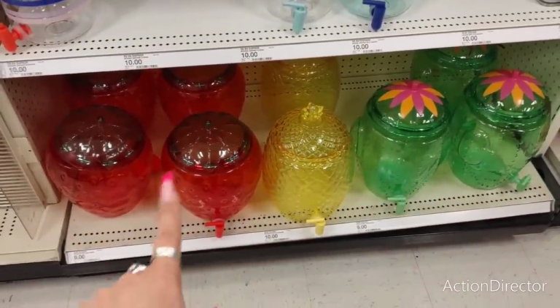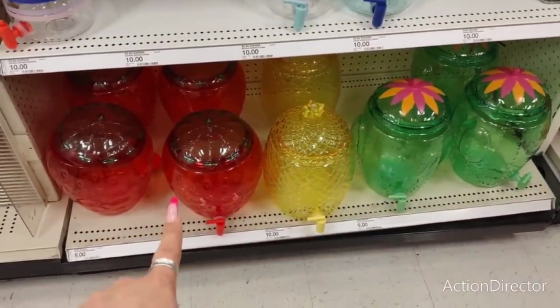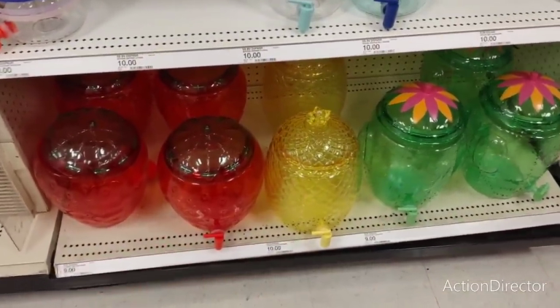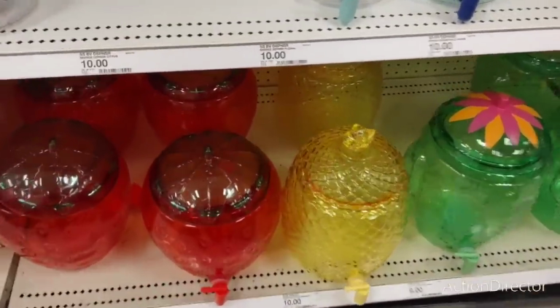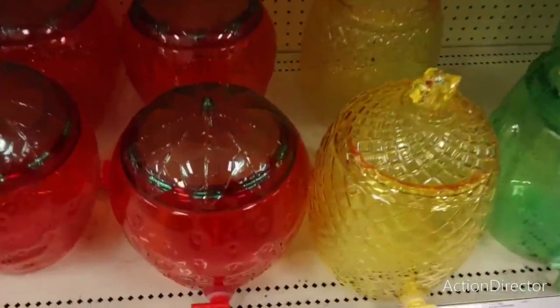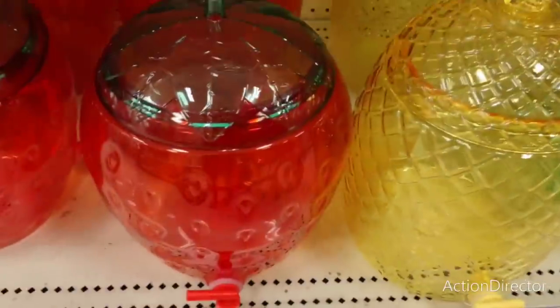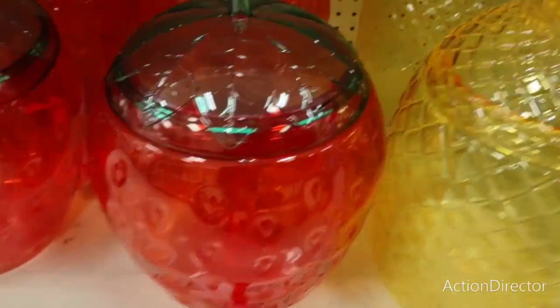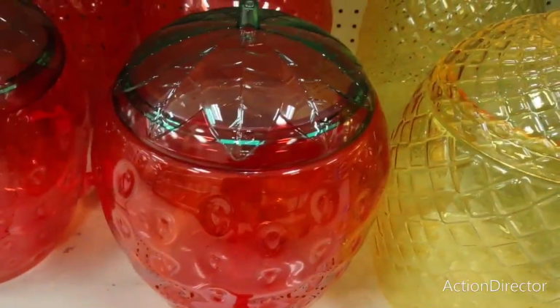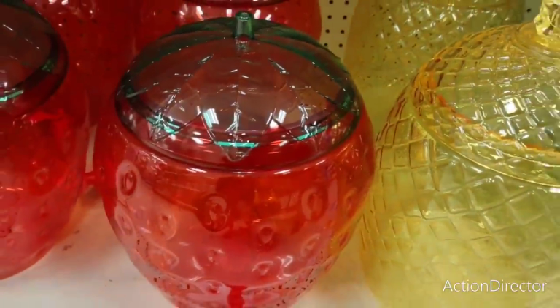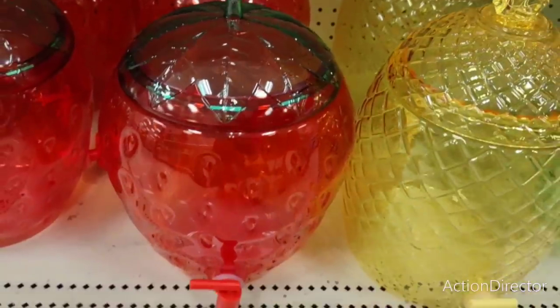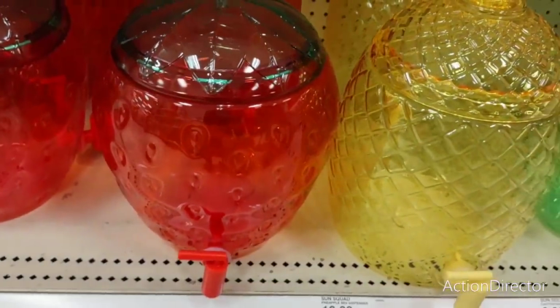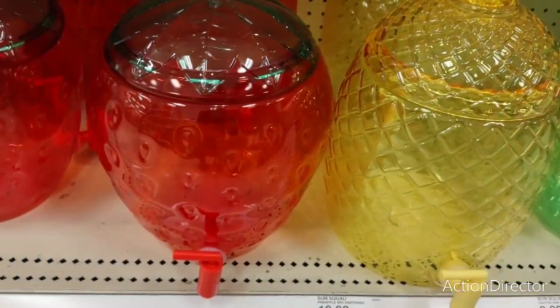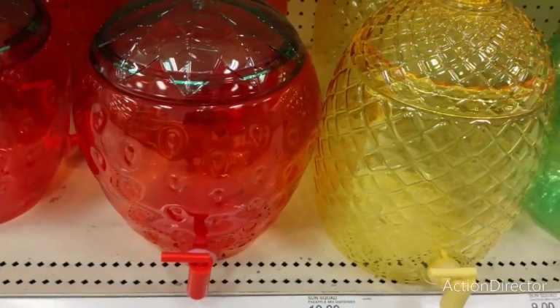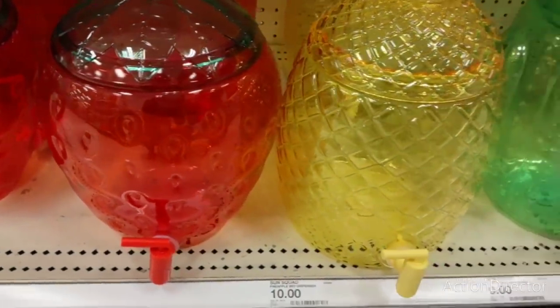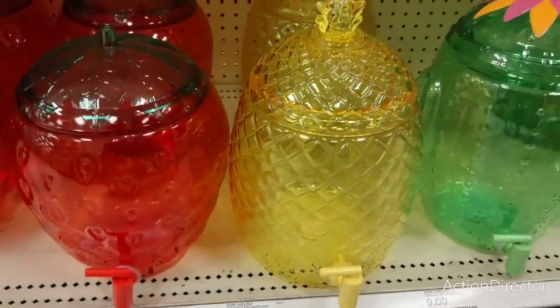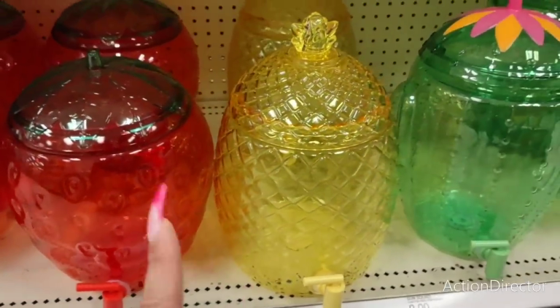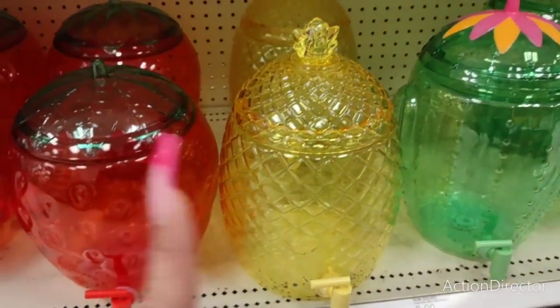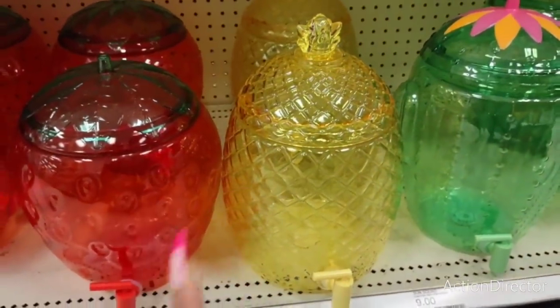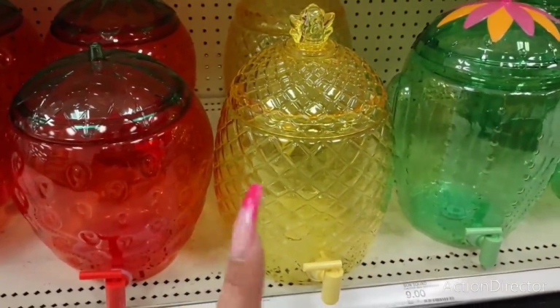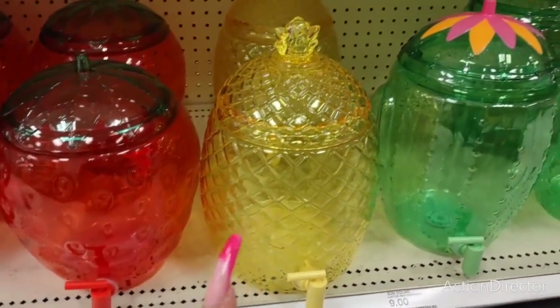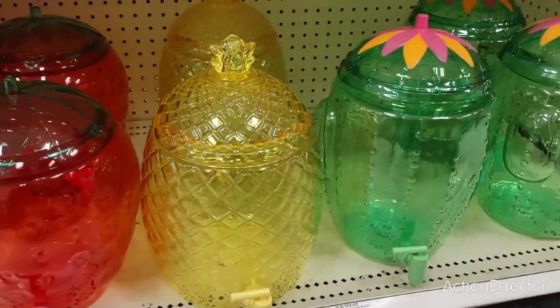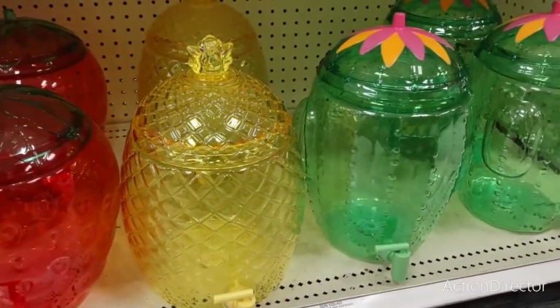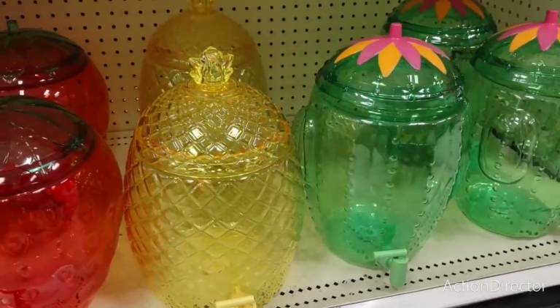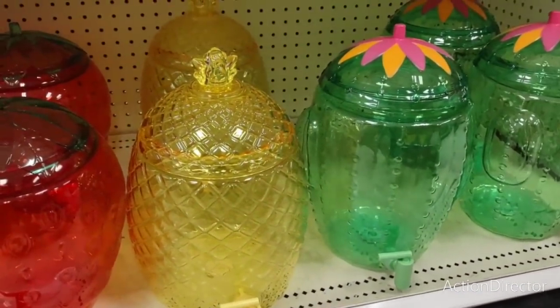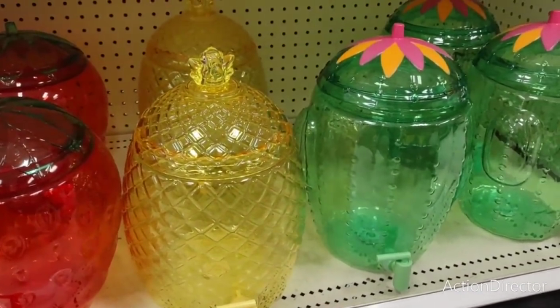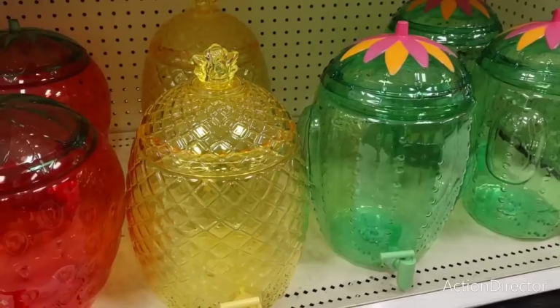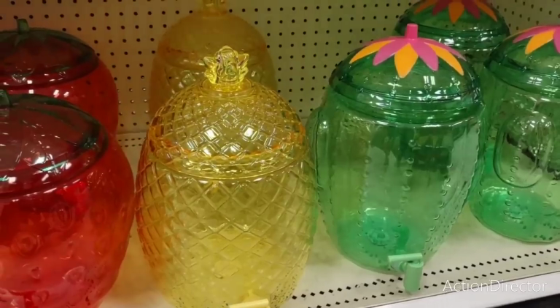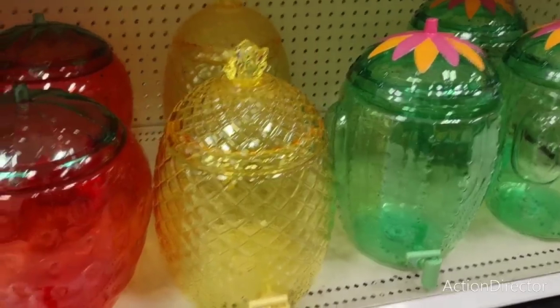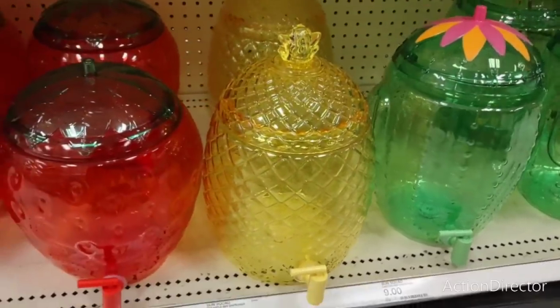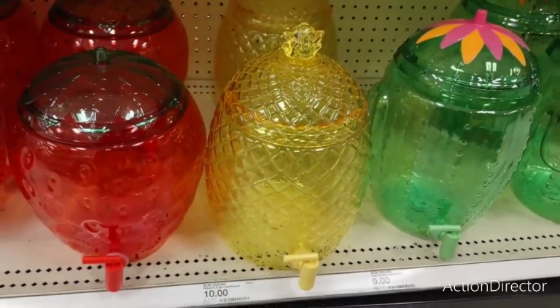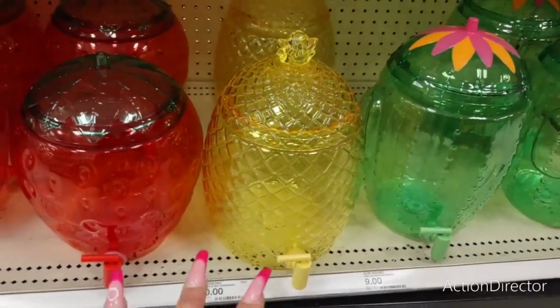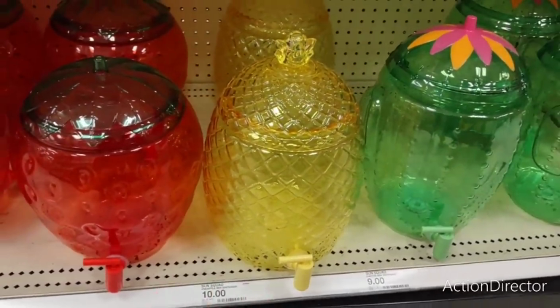These are all really cute - the strawberry dispenser with the green leafy top is only nine dollars and it's plastic. The pineapple one is ten dollars, and the cactus one is nine. How cute is that?! These are really cute and well-priced.